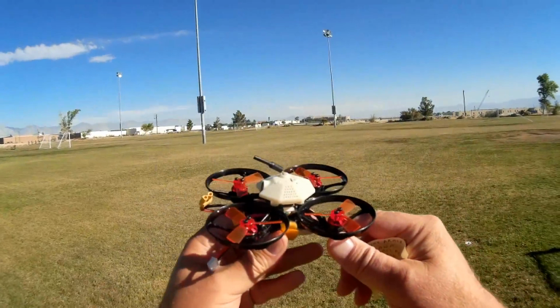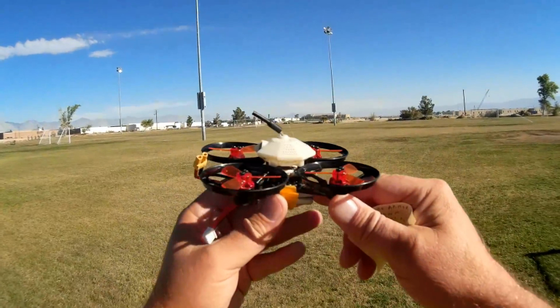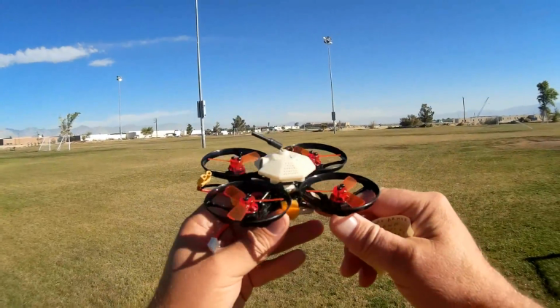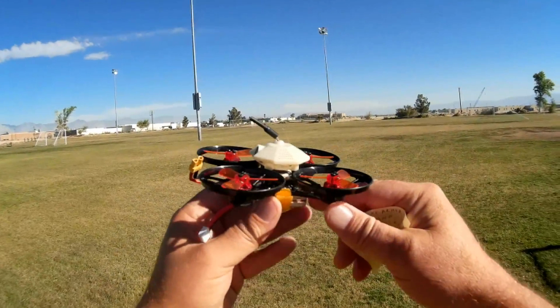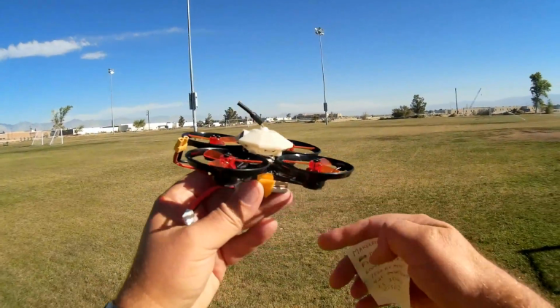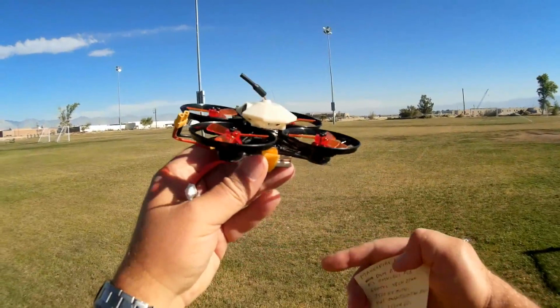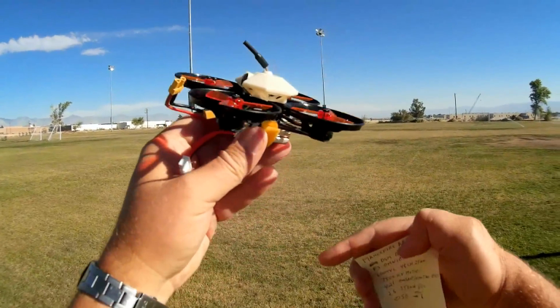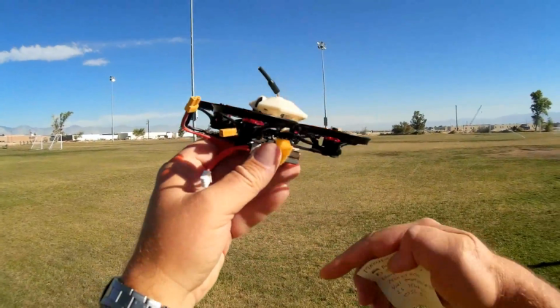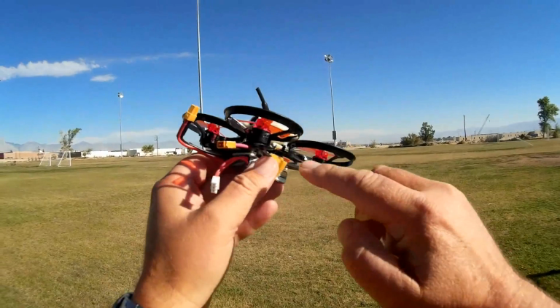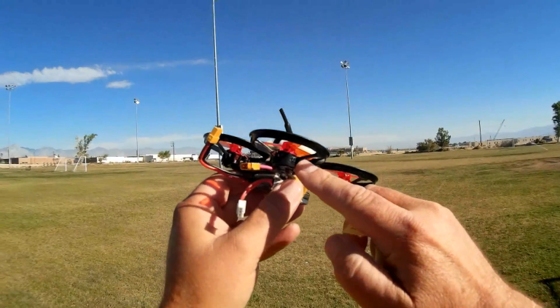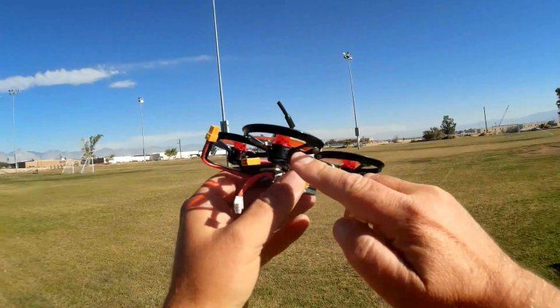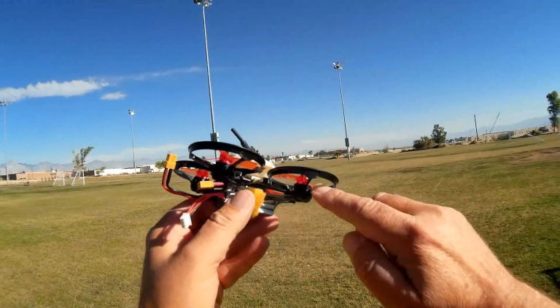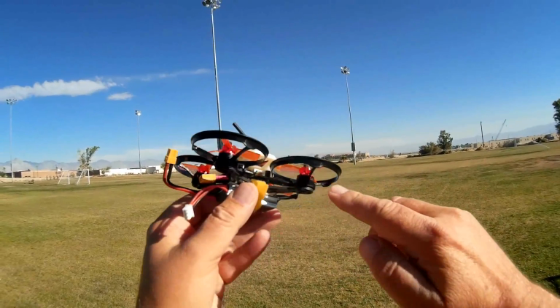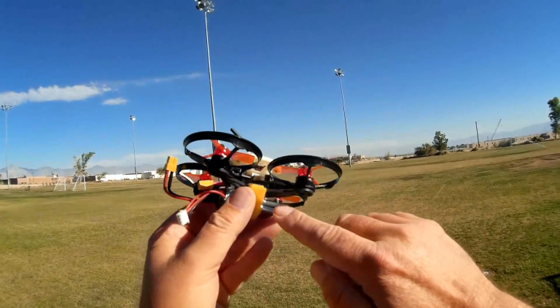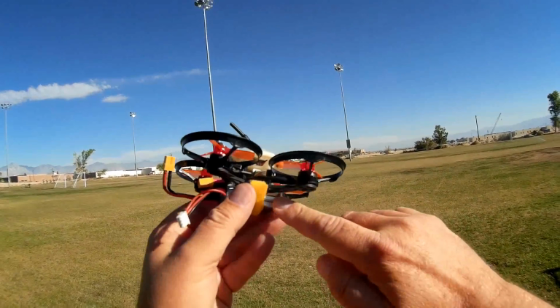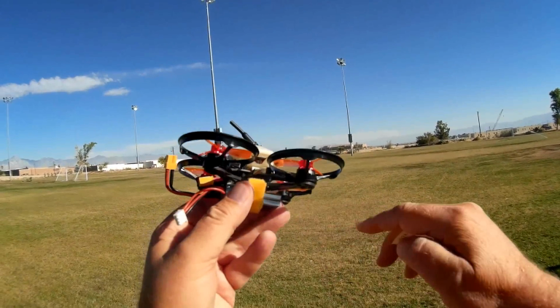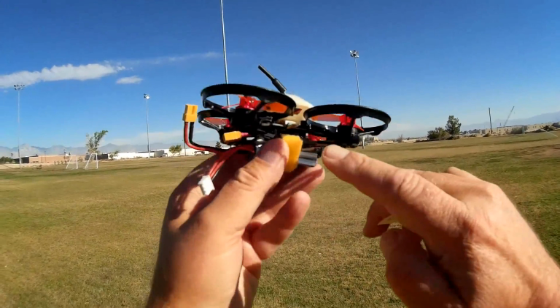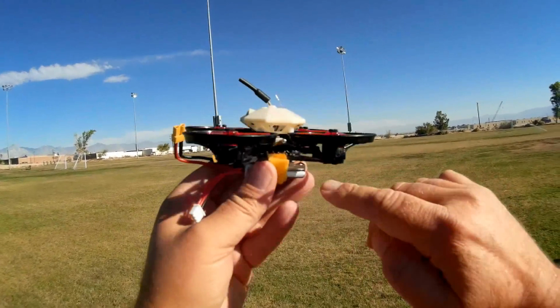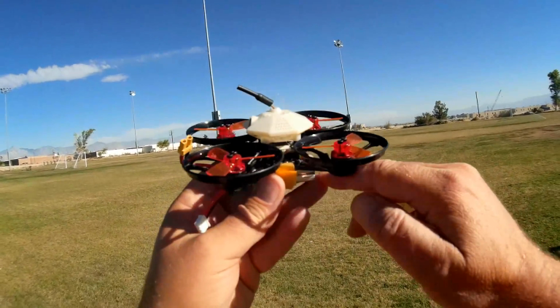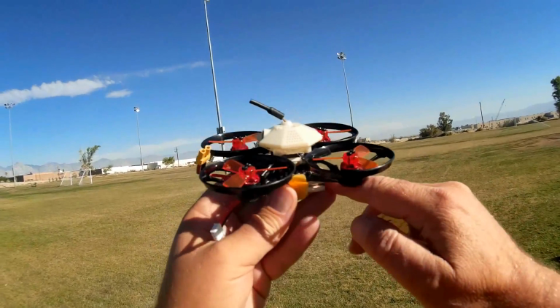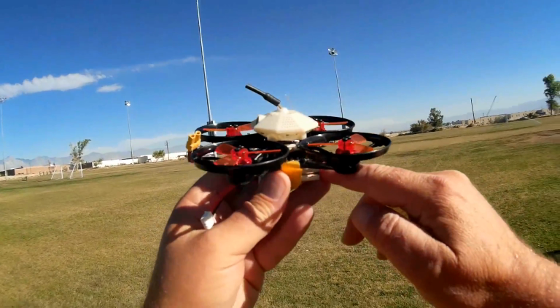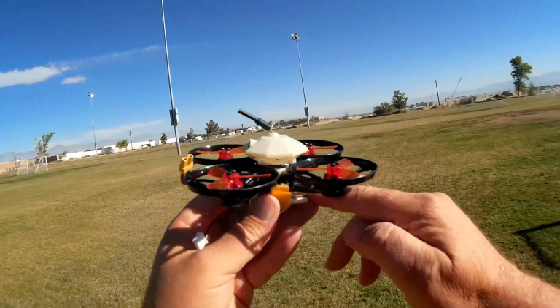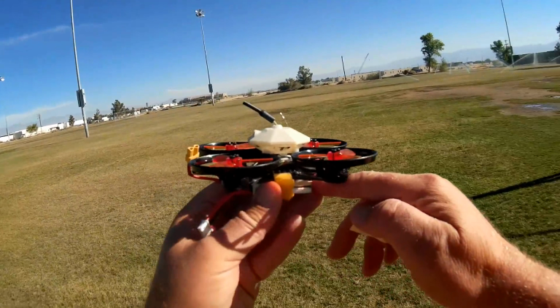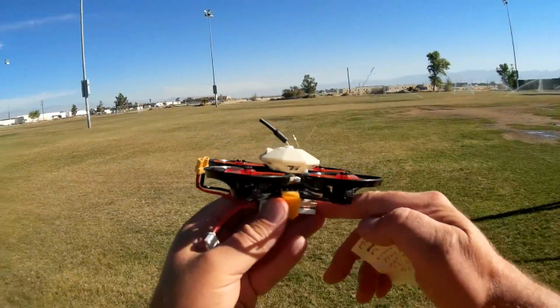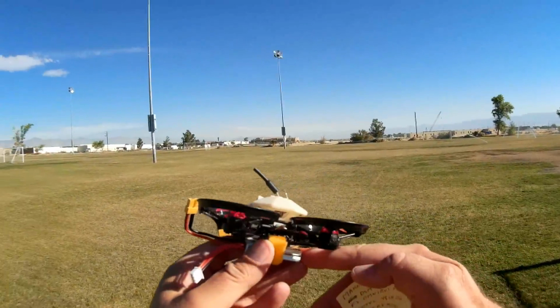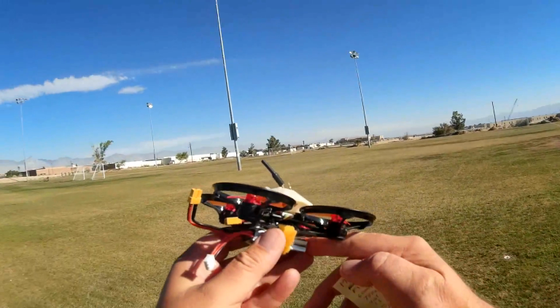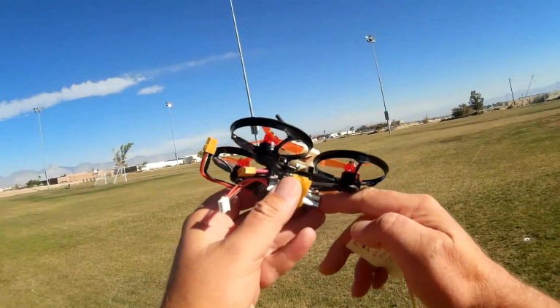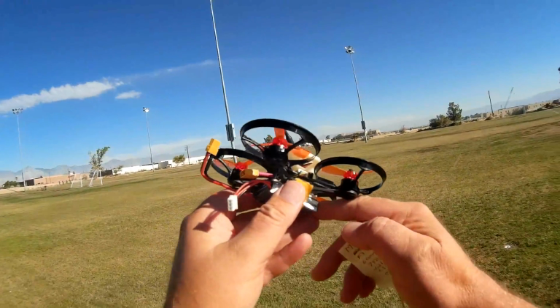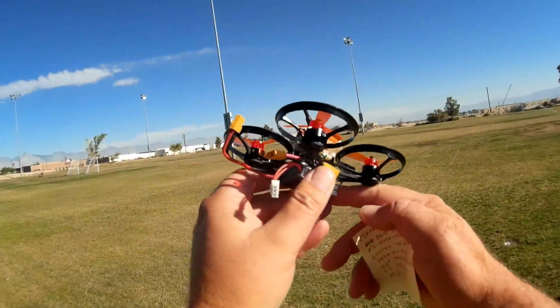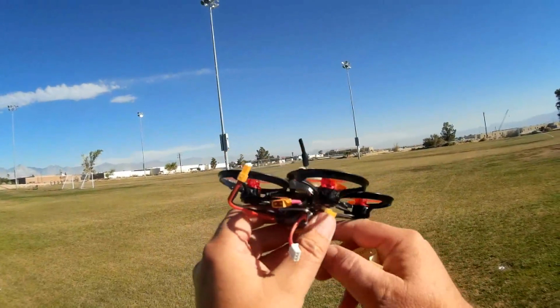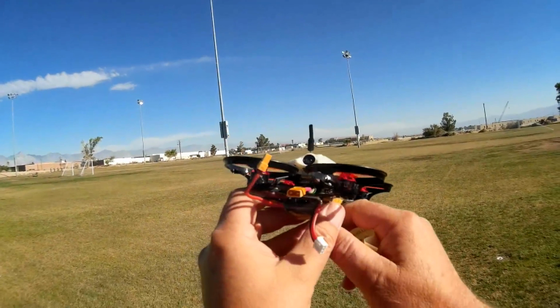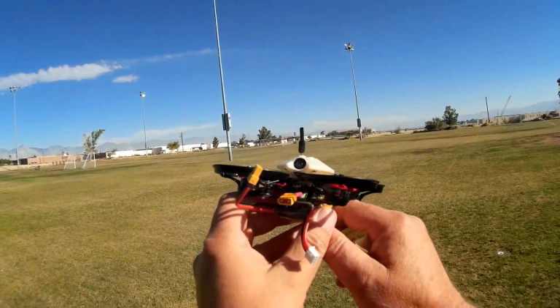Let's go over the quadcopter. It does have 7,500 KV motors and 4-in-1 ESCs. I don't know the amperage yet — they didn't publish the amperage on those ESCs — but they are one-shot DSHOT 300 ESC capable.